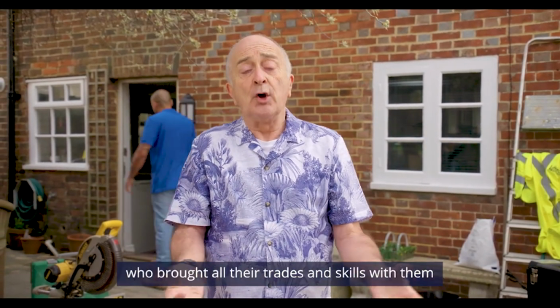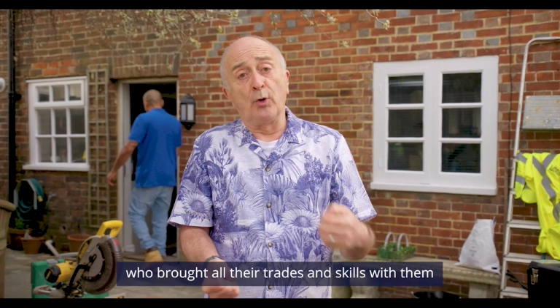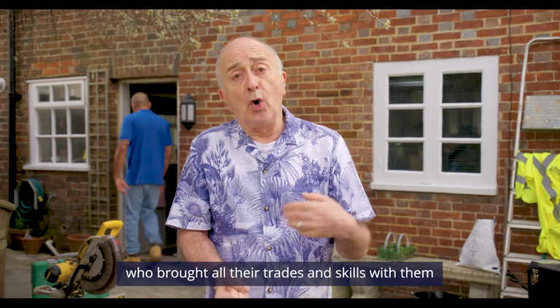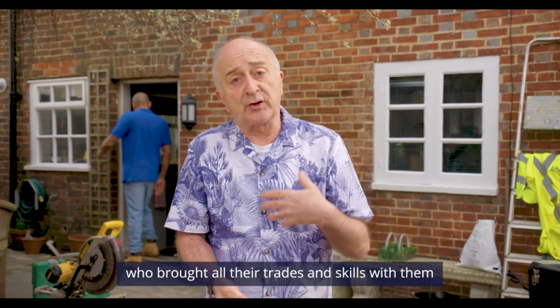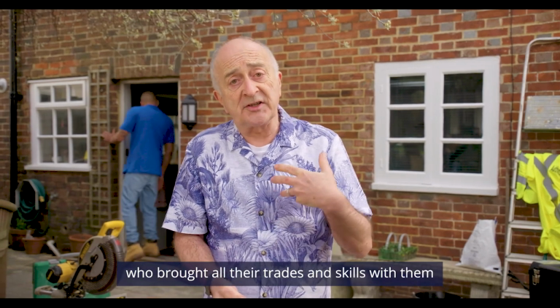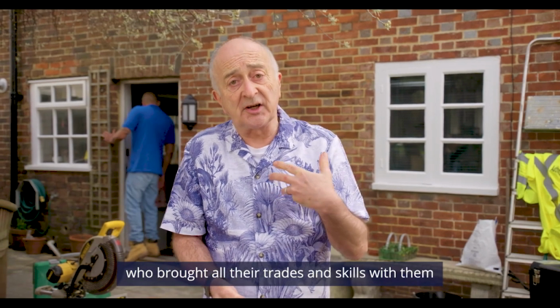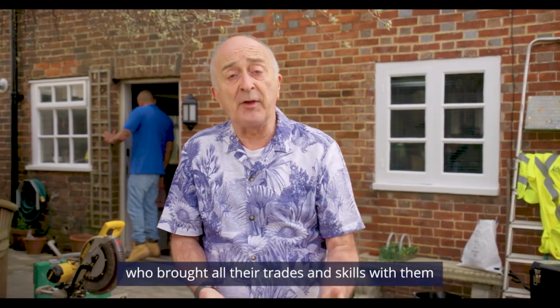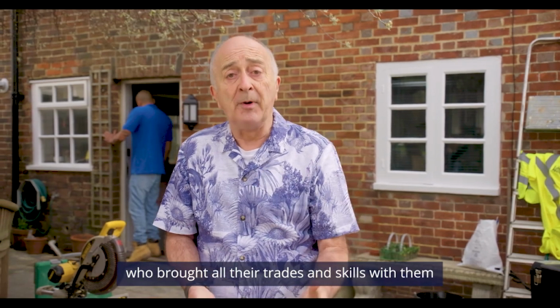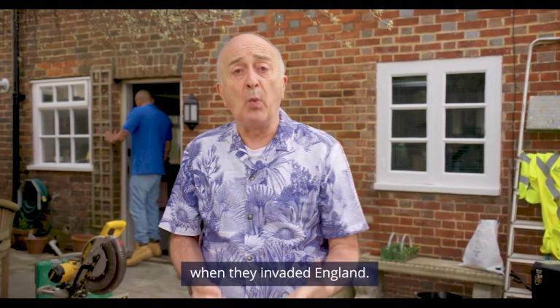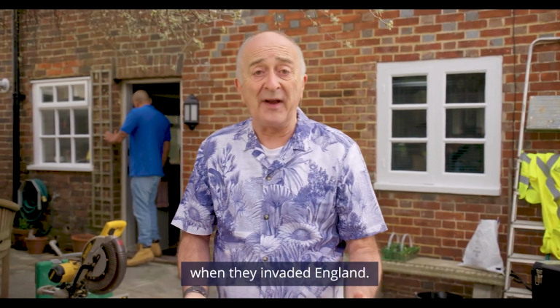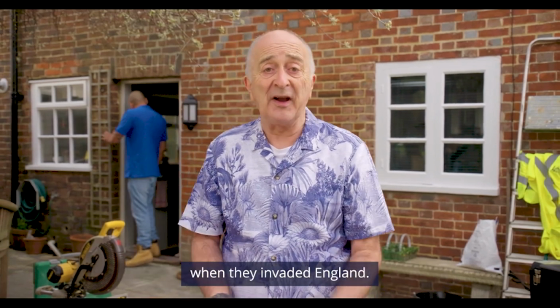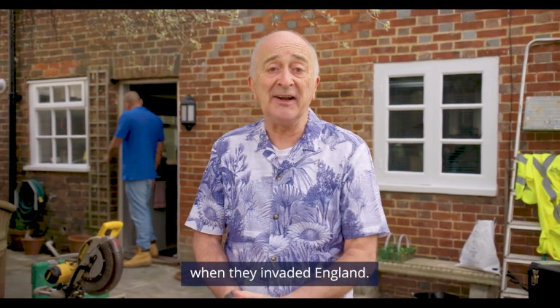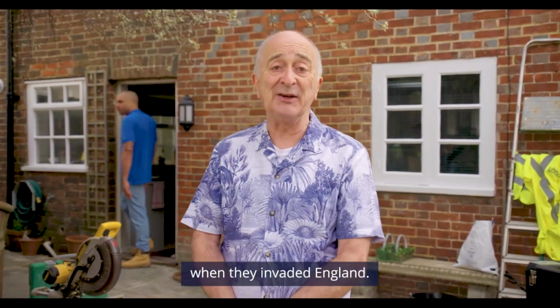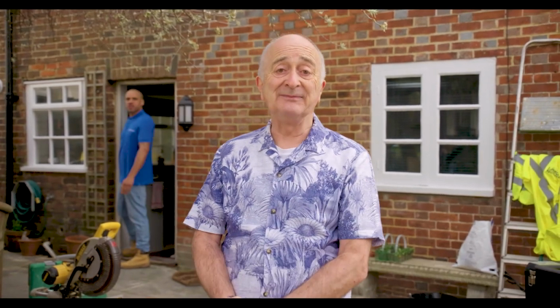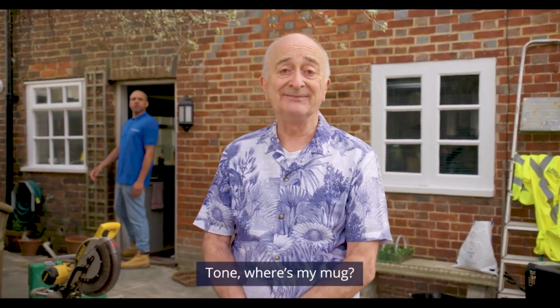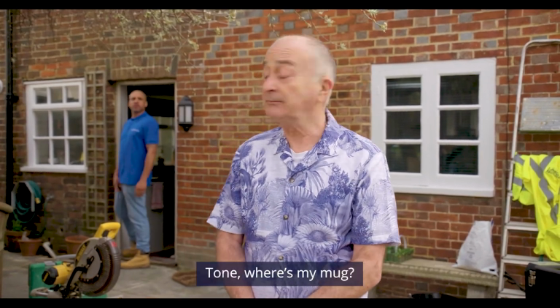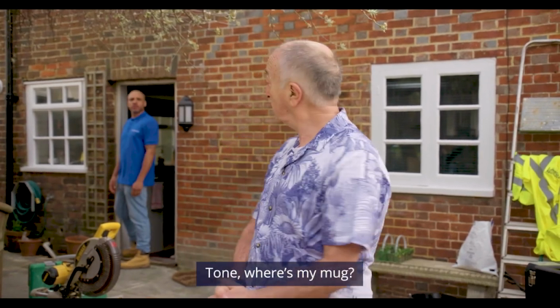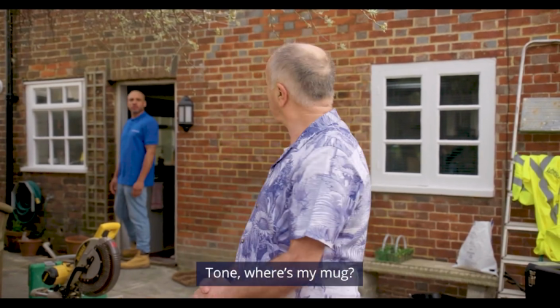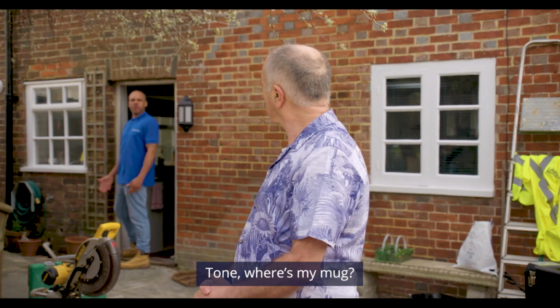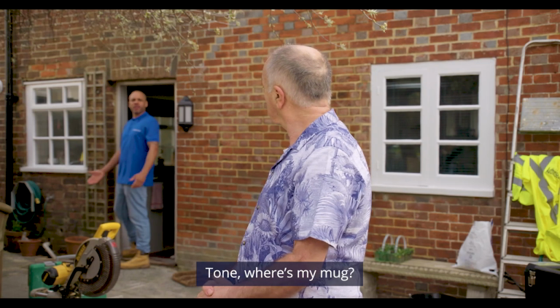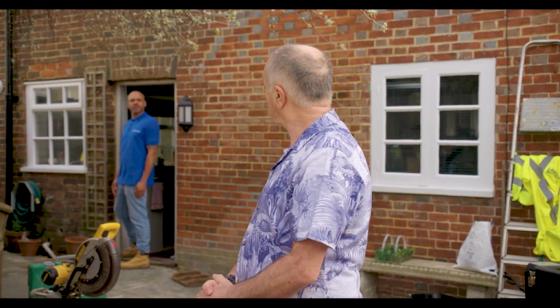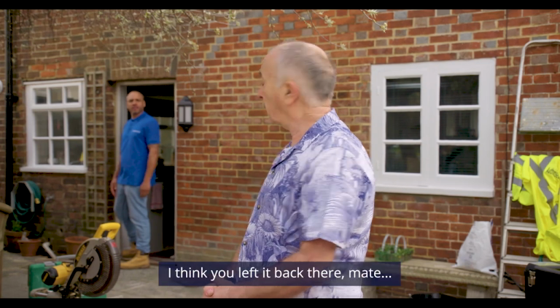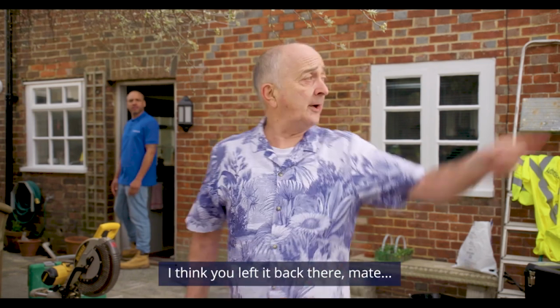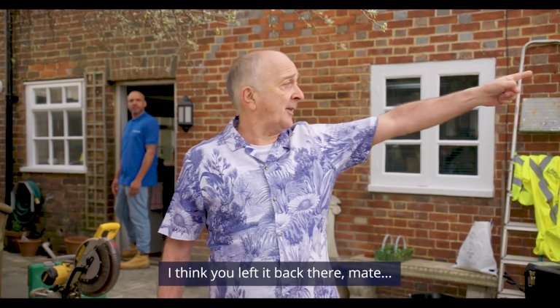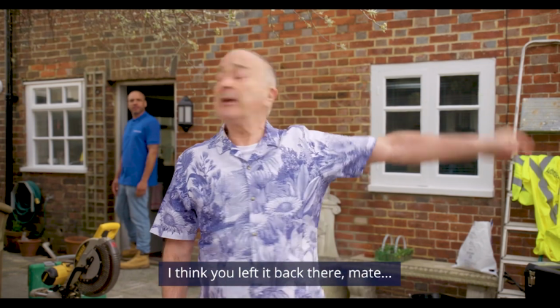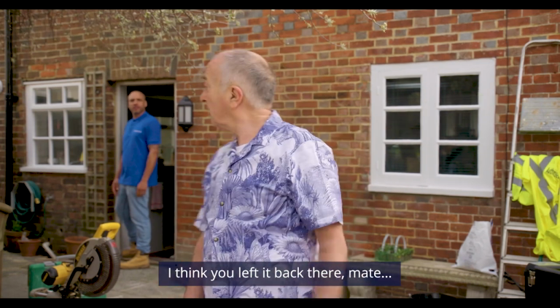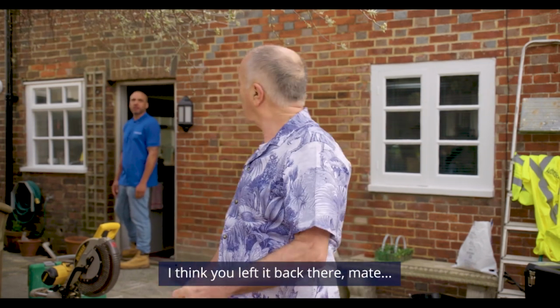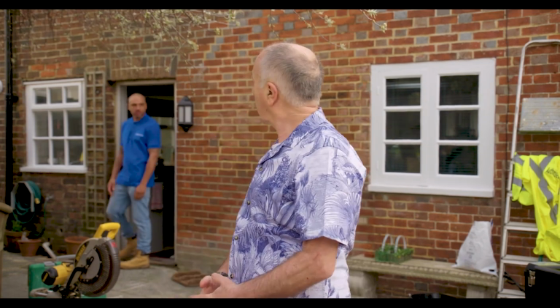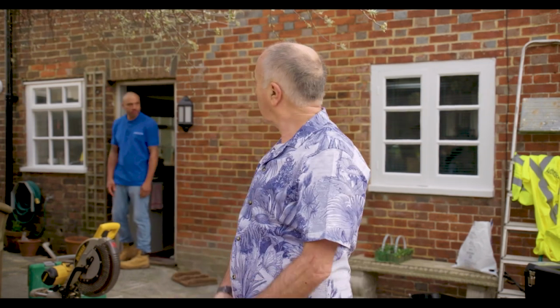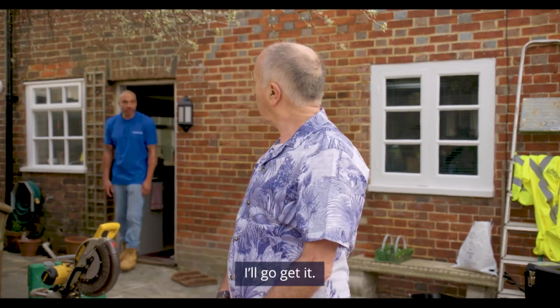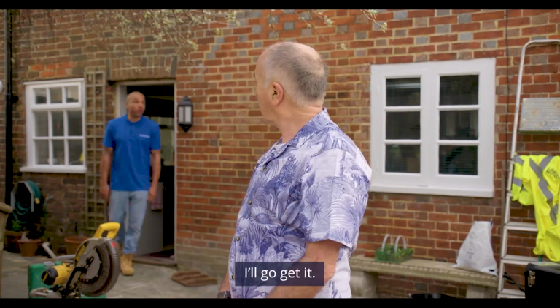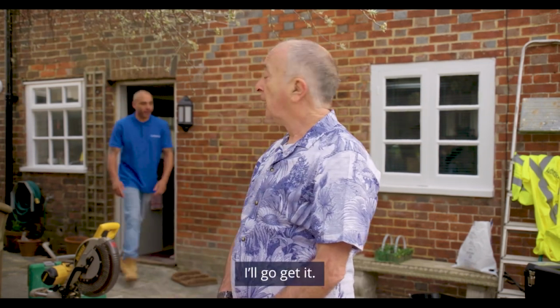remember the way it was built was influenced by the Romans, who brought all their trades and skills with them when they invaded England. Where's my mug? I think you left it back there, mate. I'll go get it.